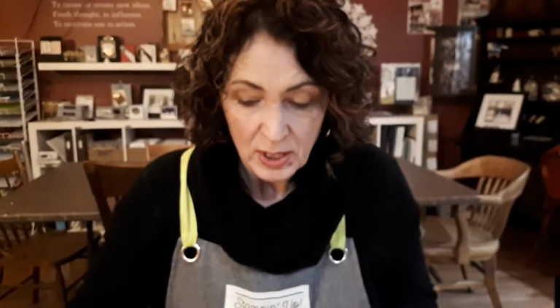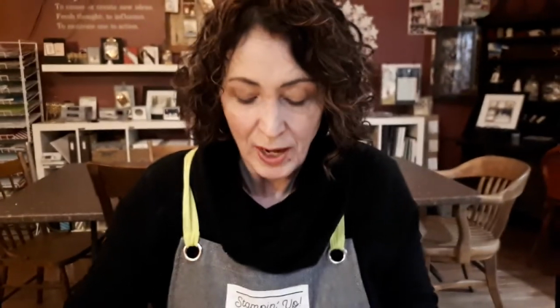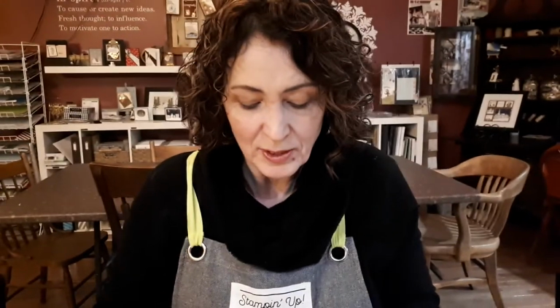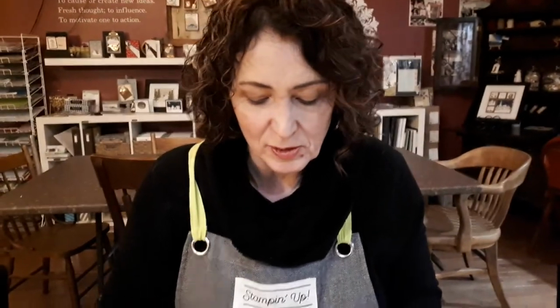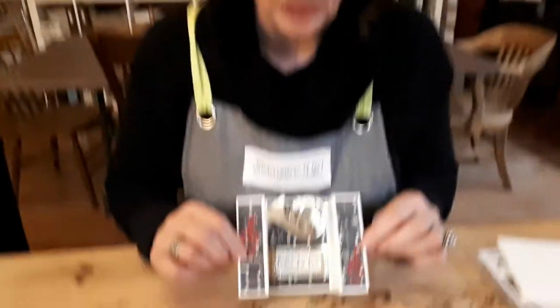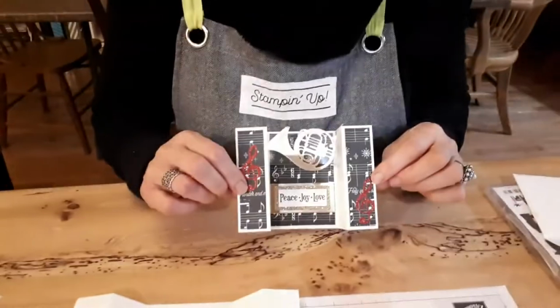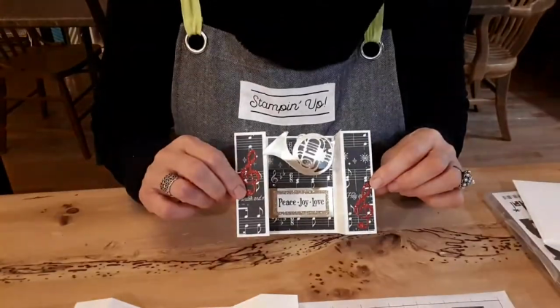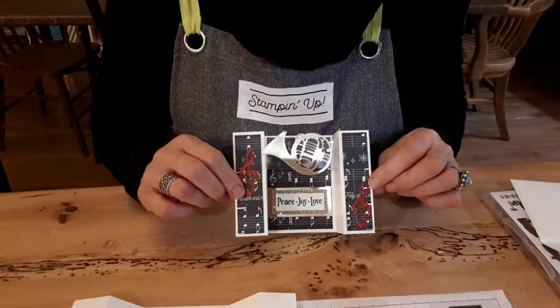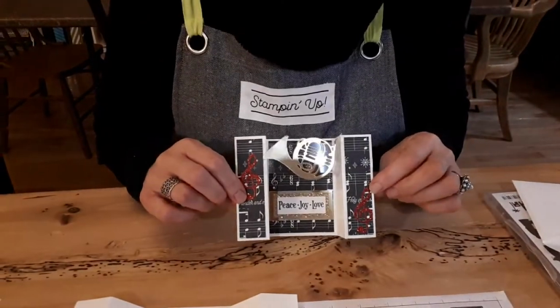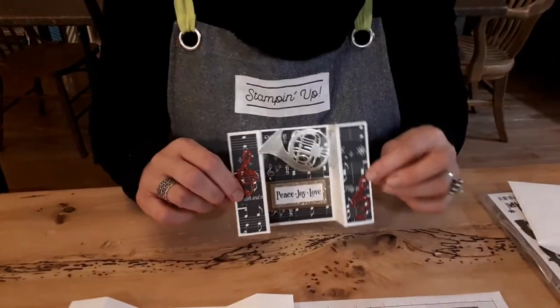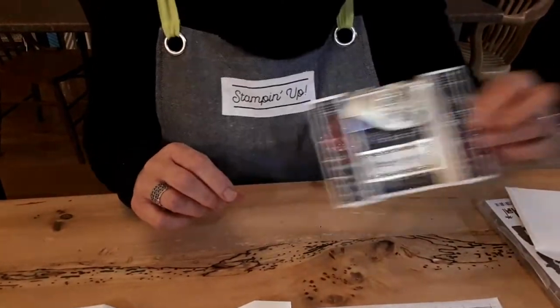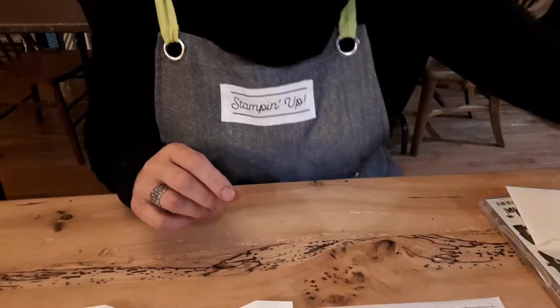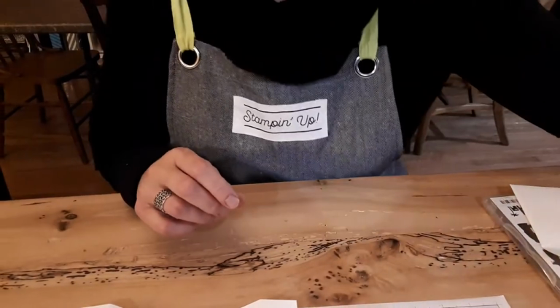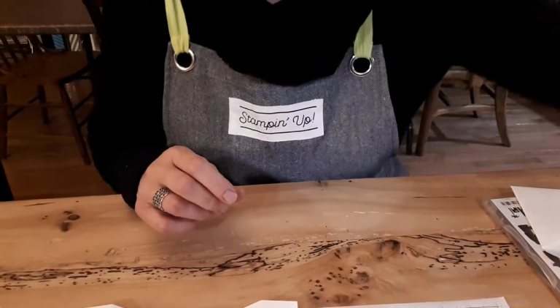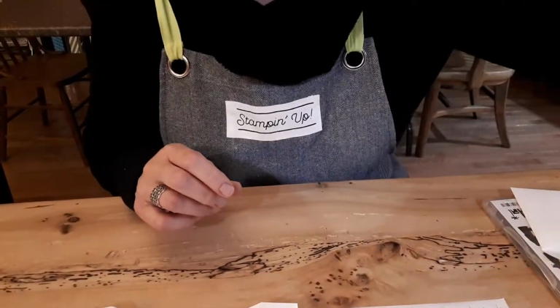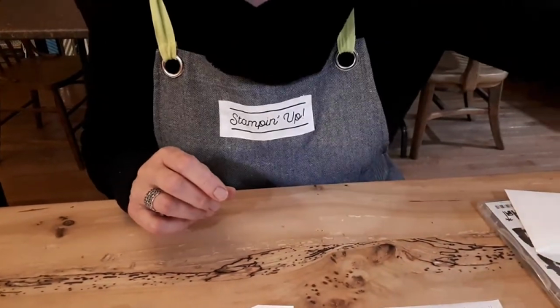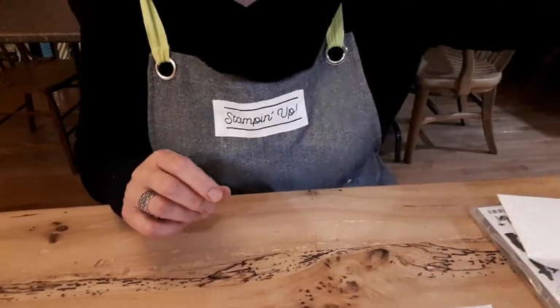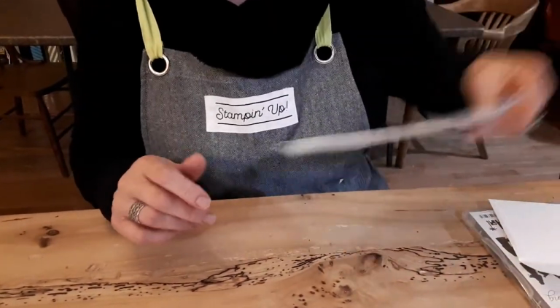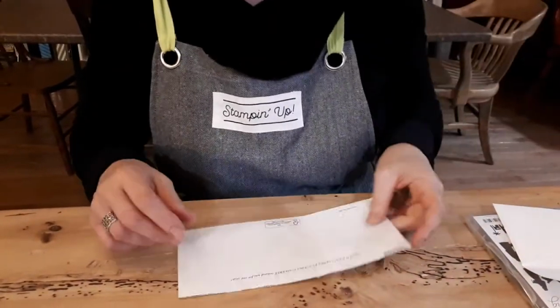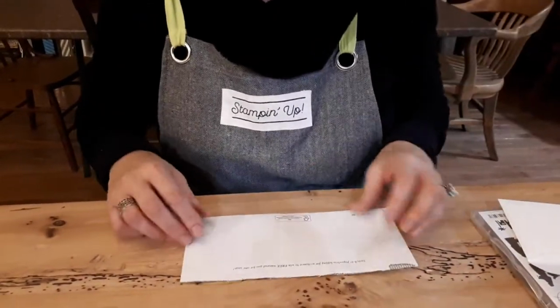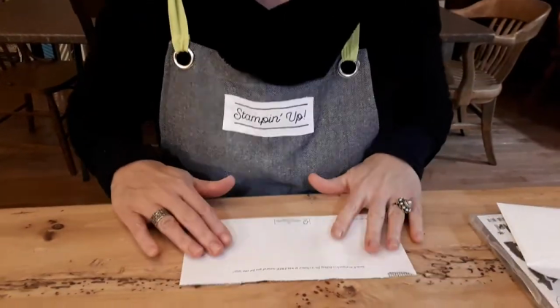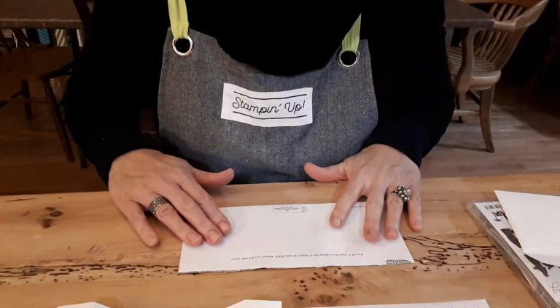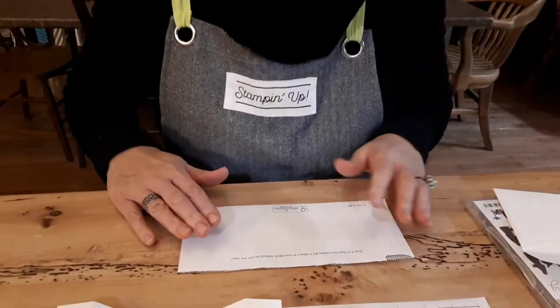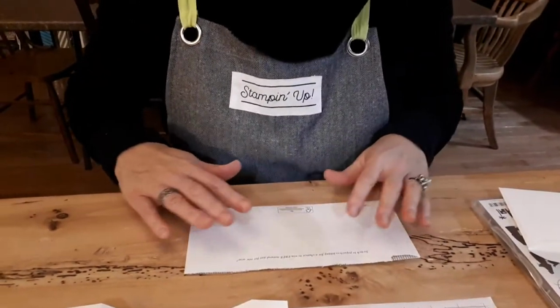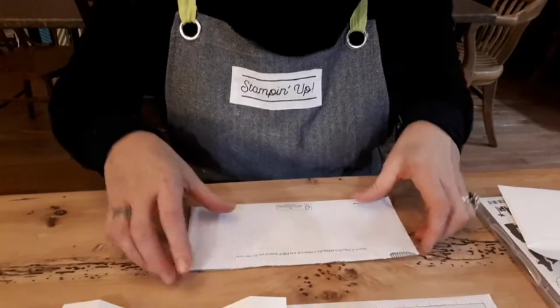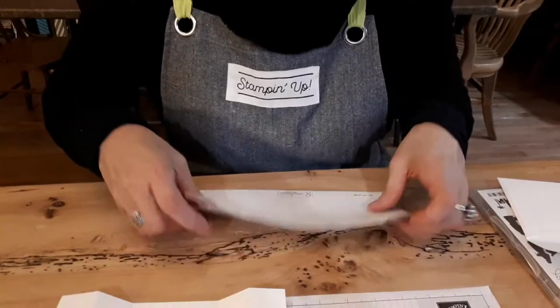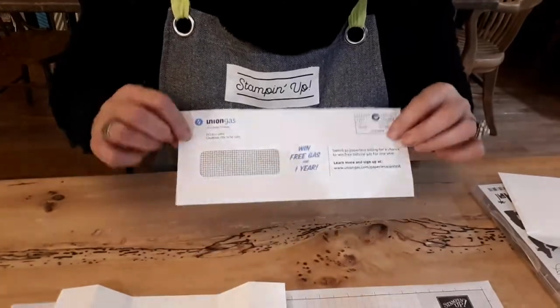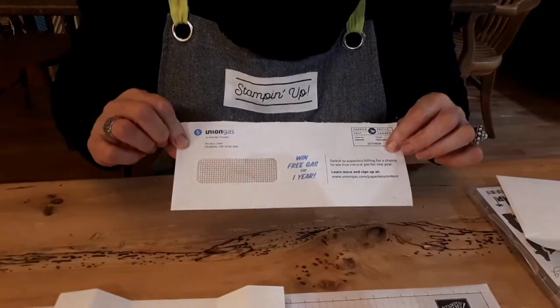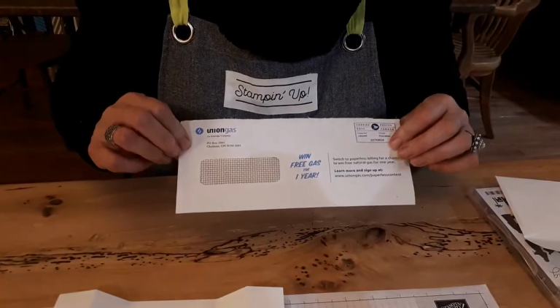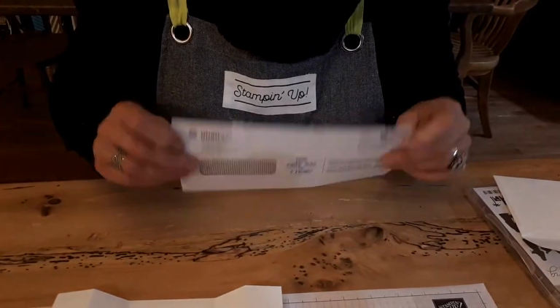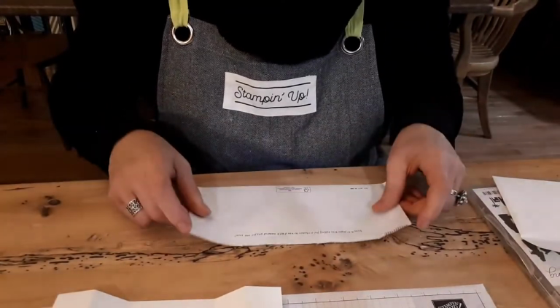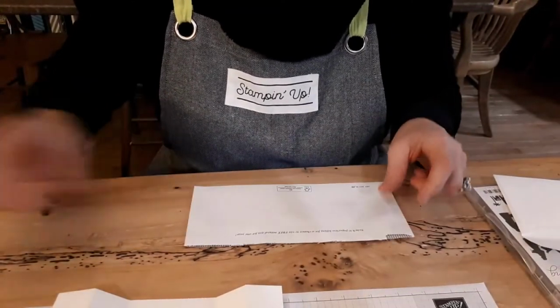After I did this card and another one with trees, I wanted to make one that would fit into a business envelope. Now all my business envelopes are gone so I just reused a nice little bill envelope to show you.